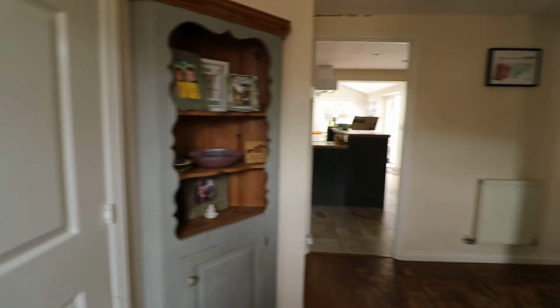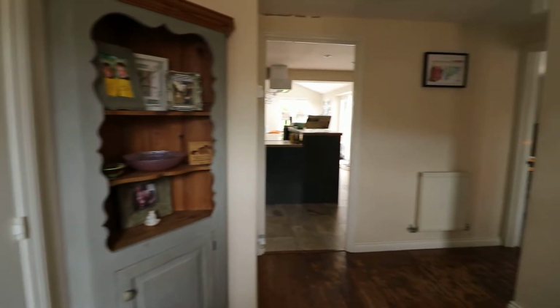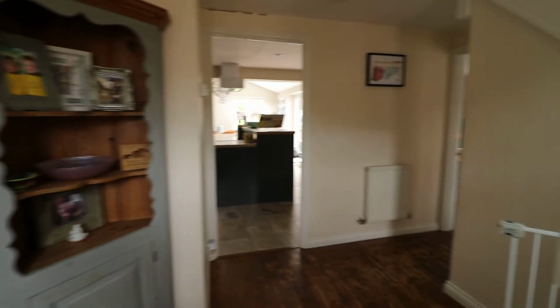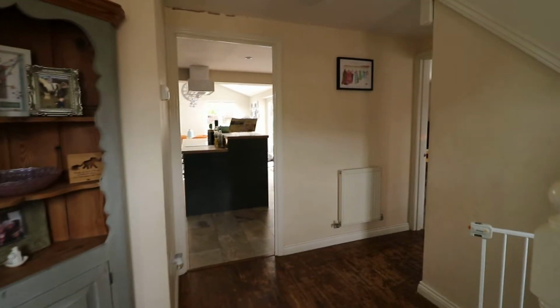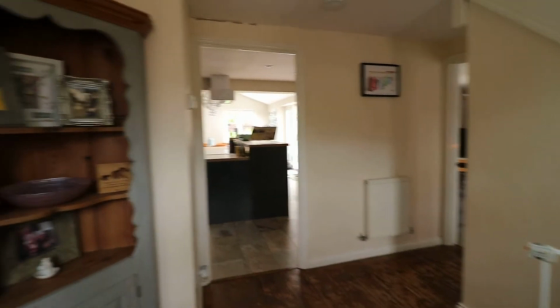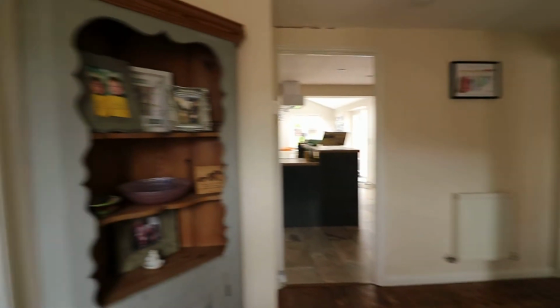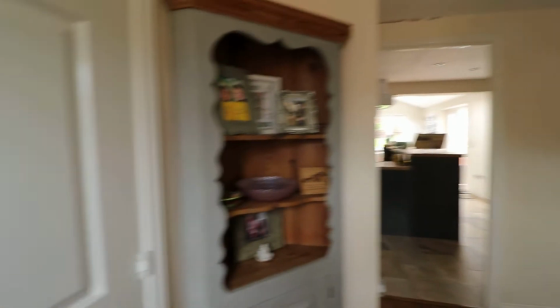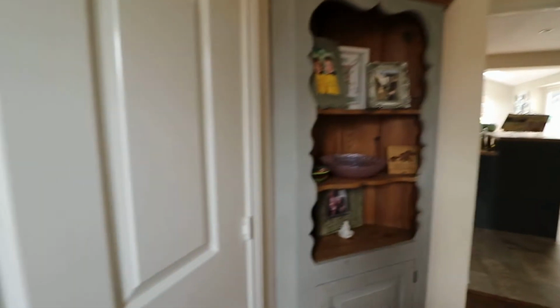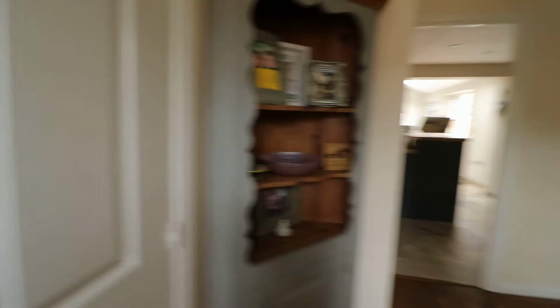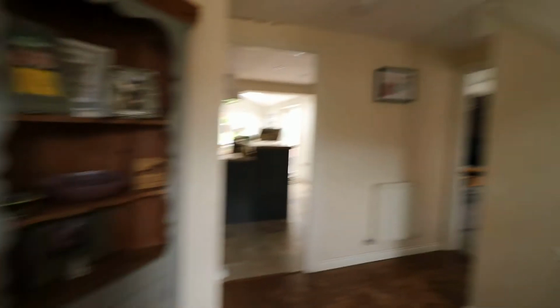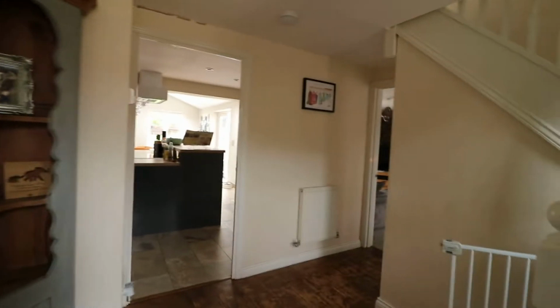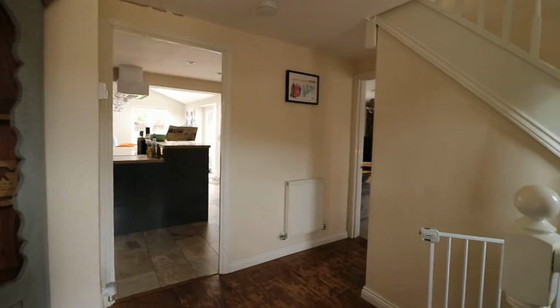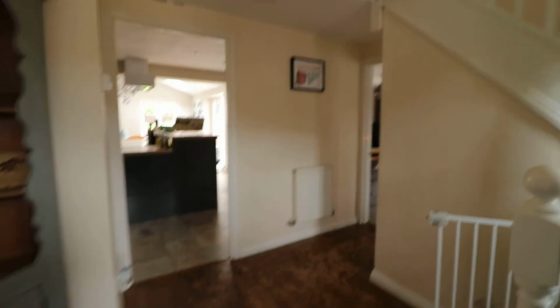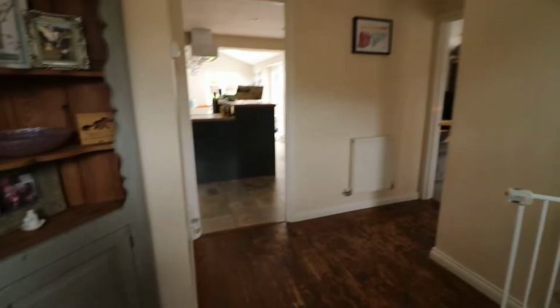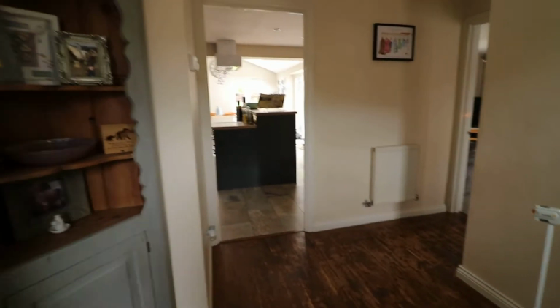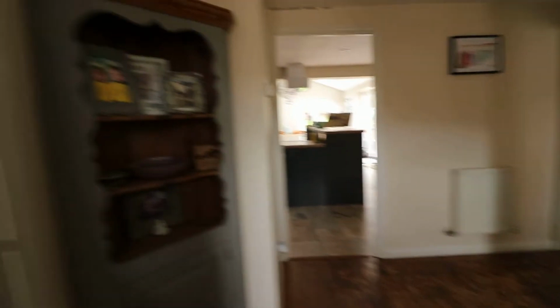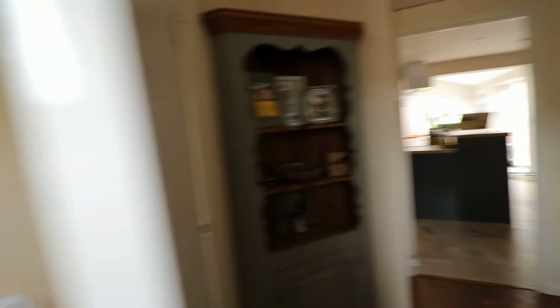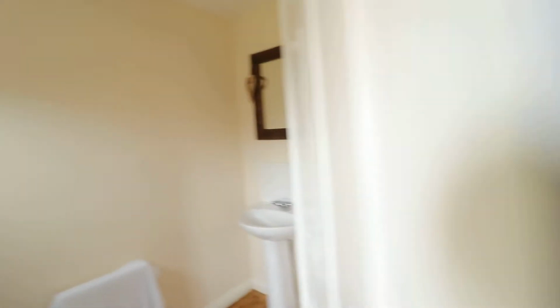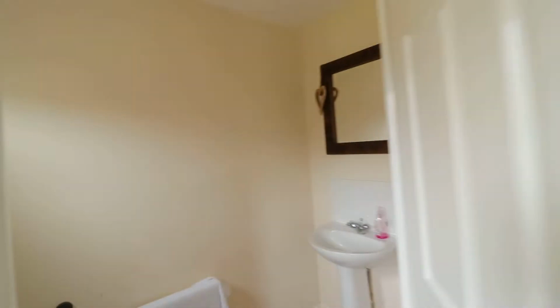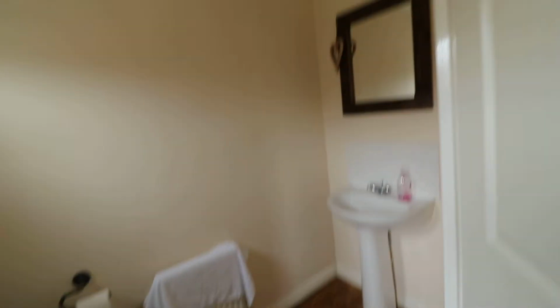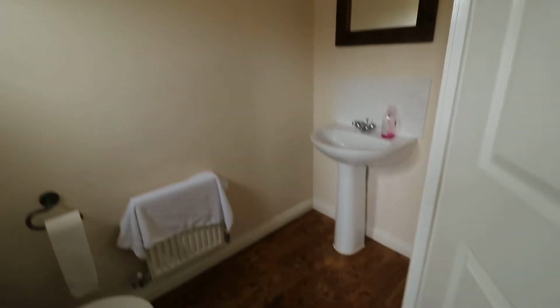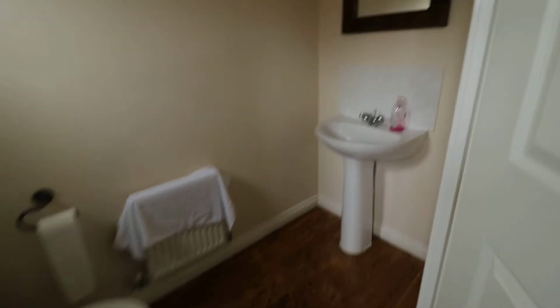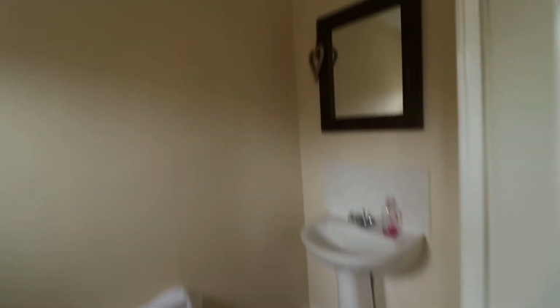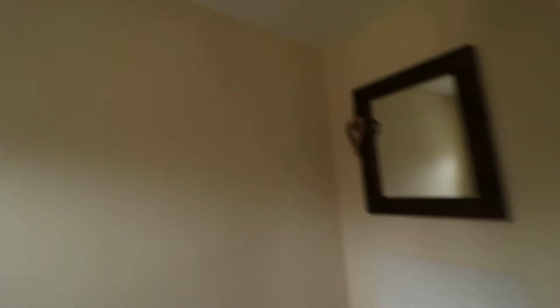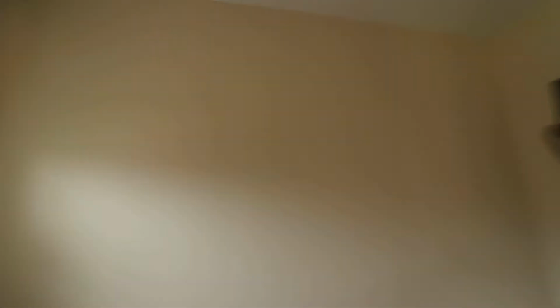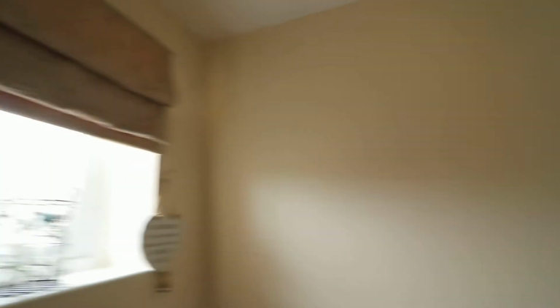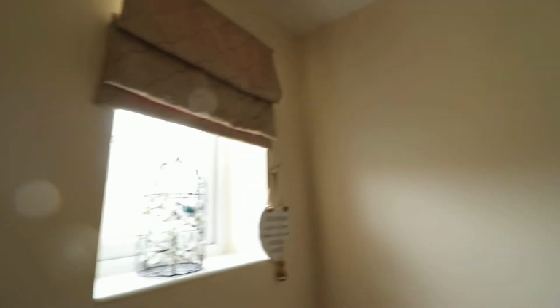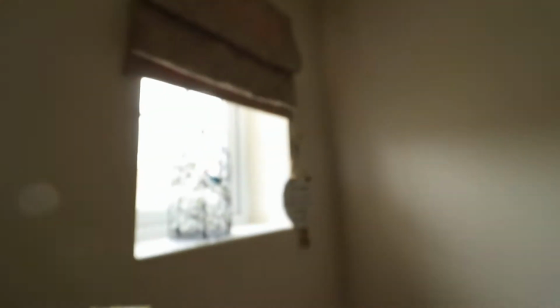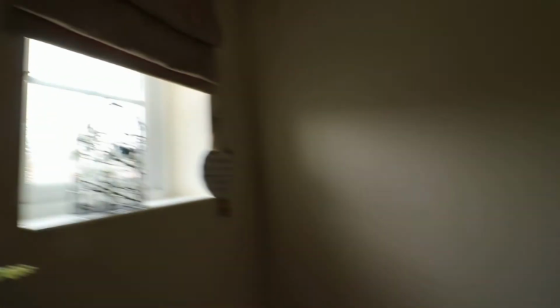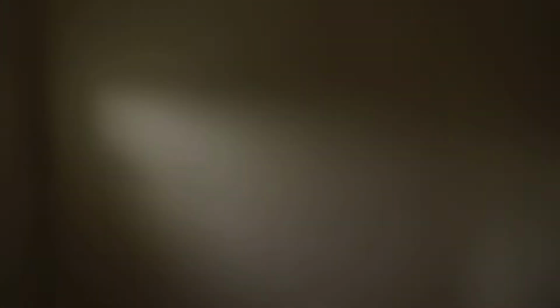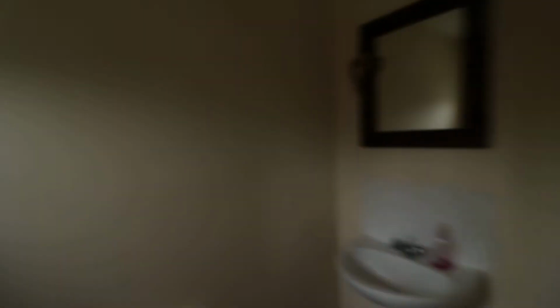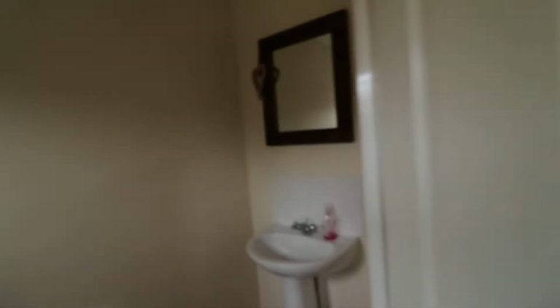Here we are in the entrance hall, which gives you a really nice sized refitted floor. There's a lovely seat with a window — perfect.